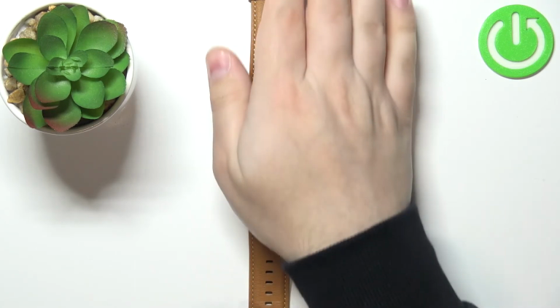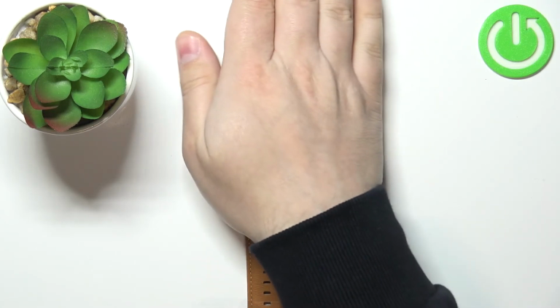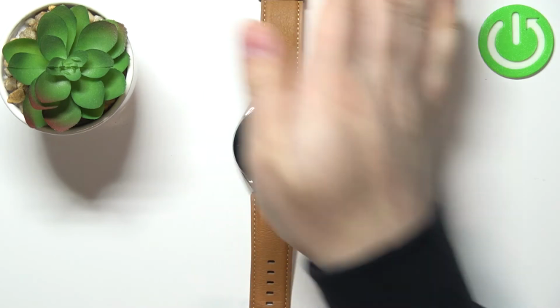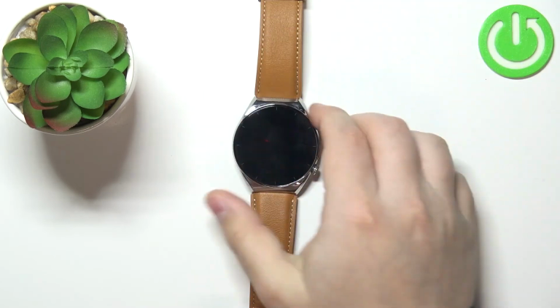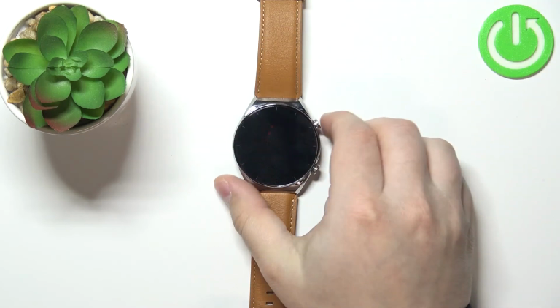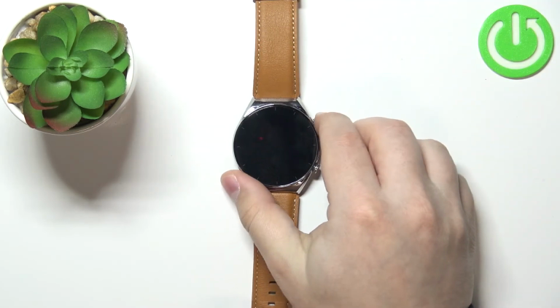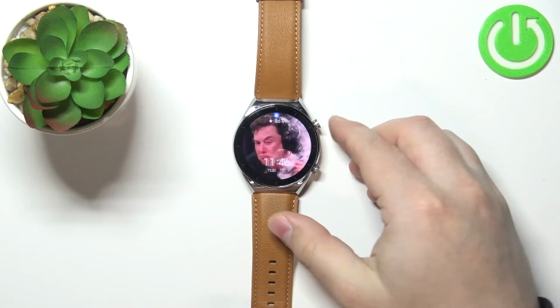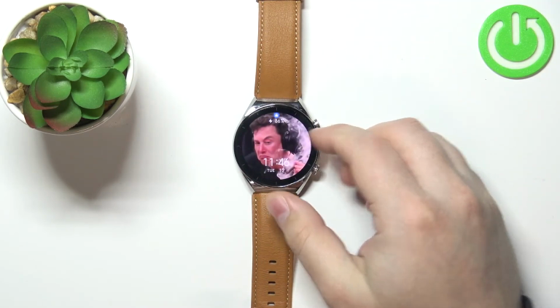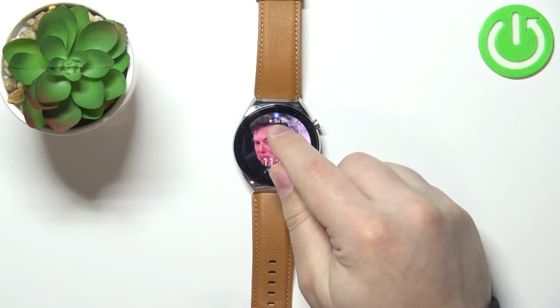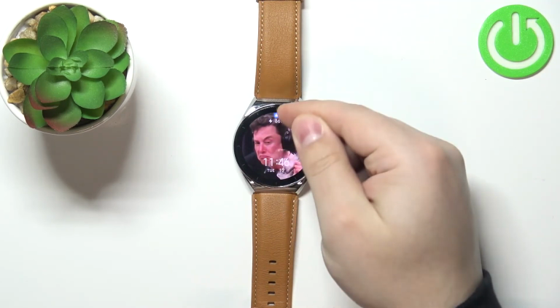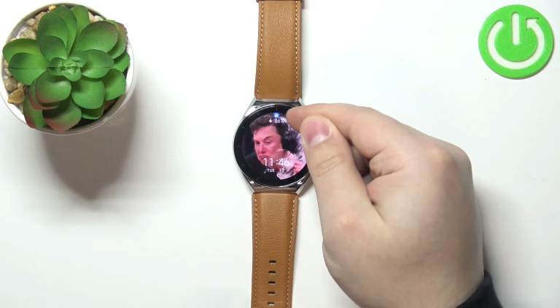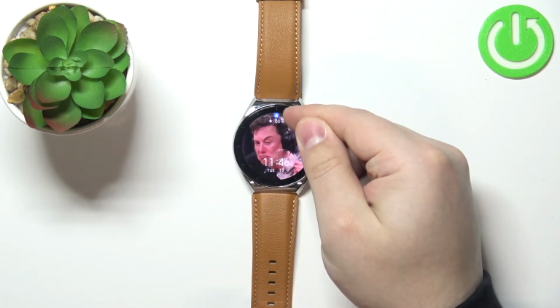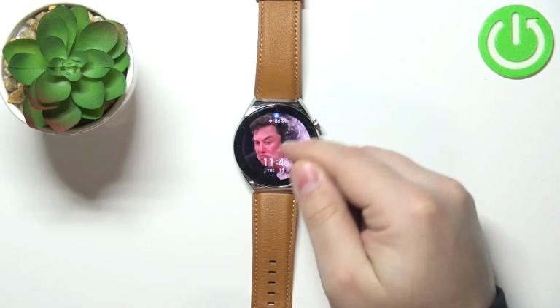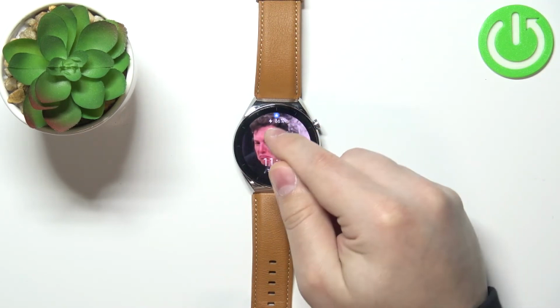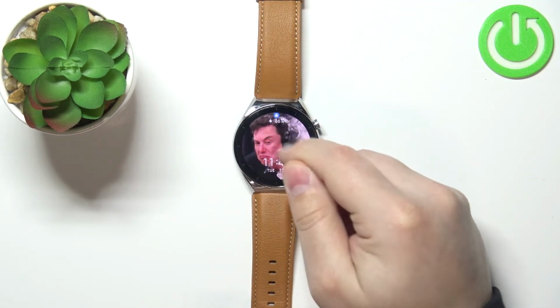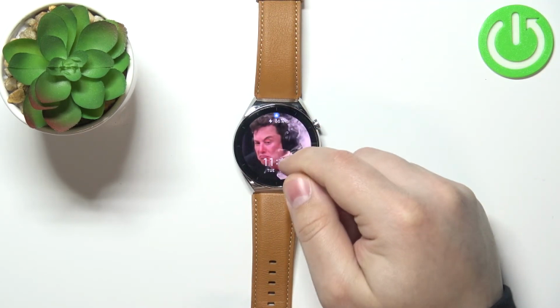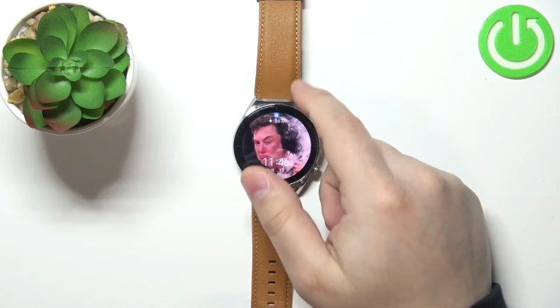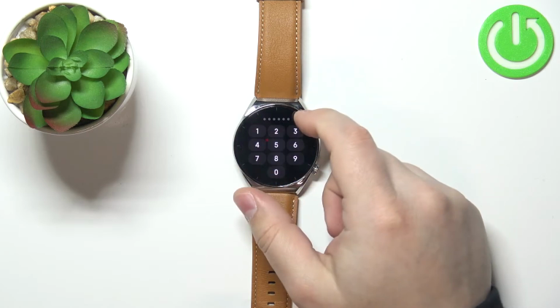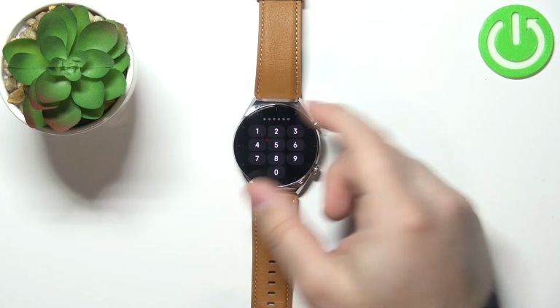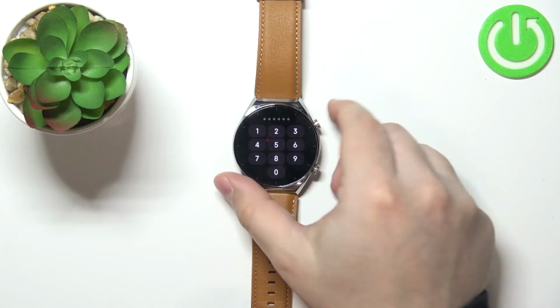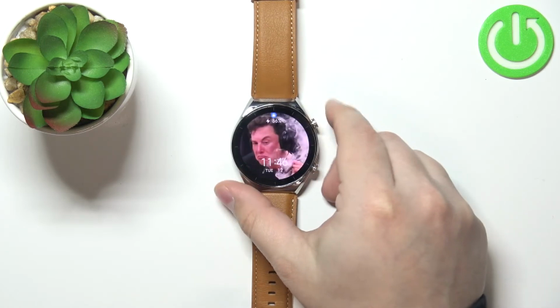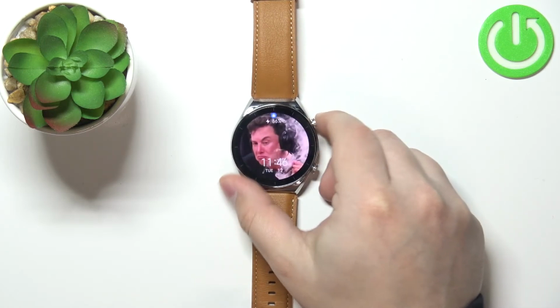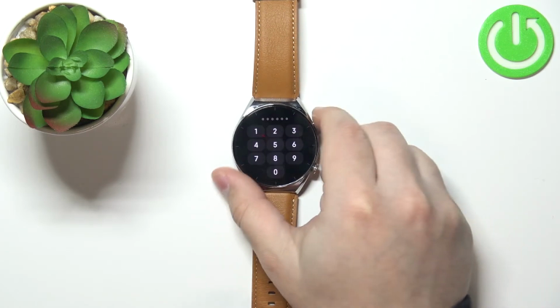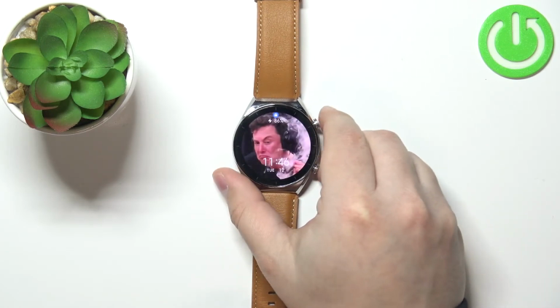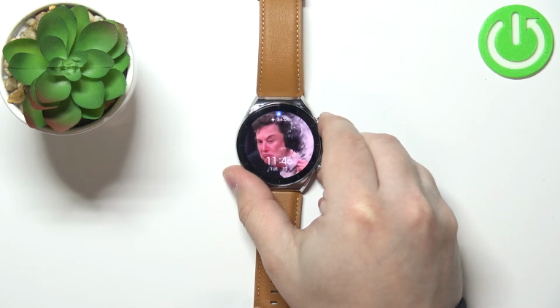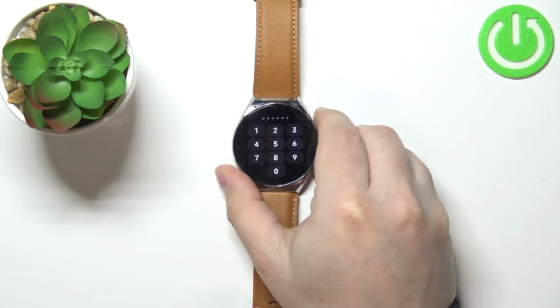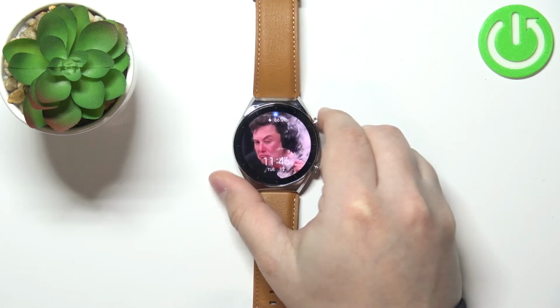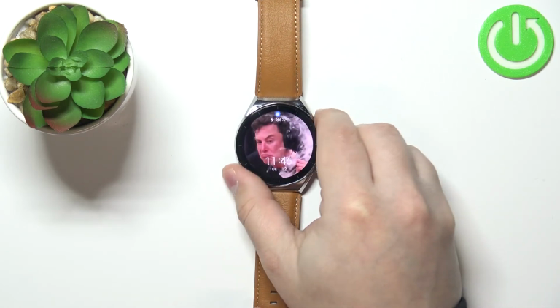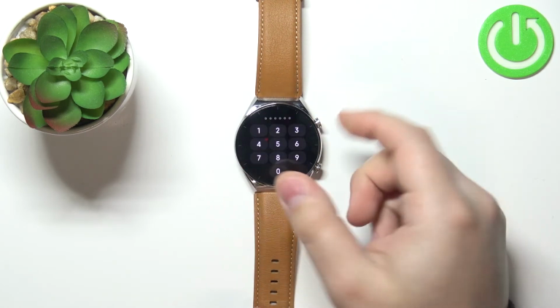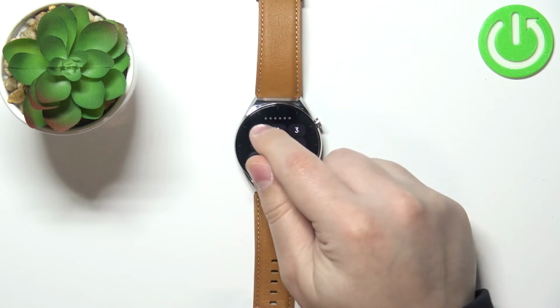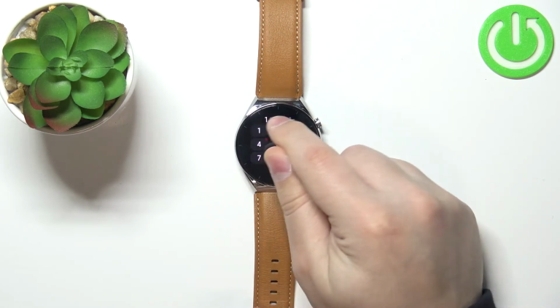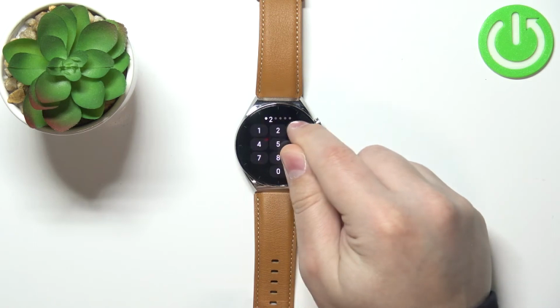If I lock the screen and try to wake it up, you will see a lock icon at the top of the screen. To use your watch and access it, you need to enter the PIN to unlock it.